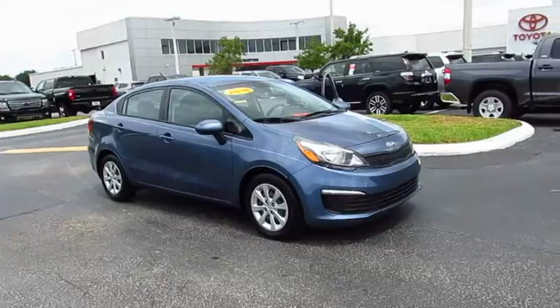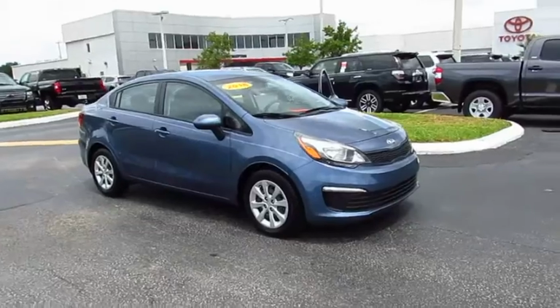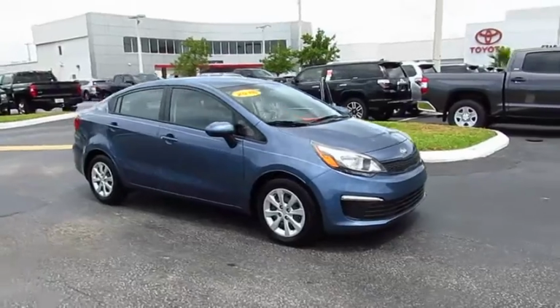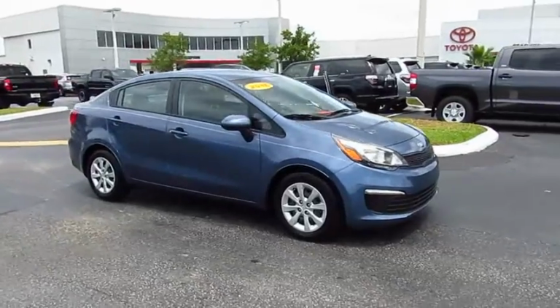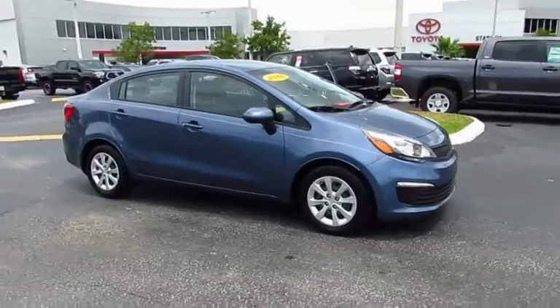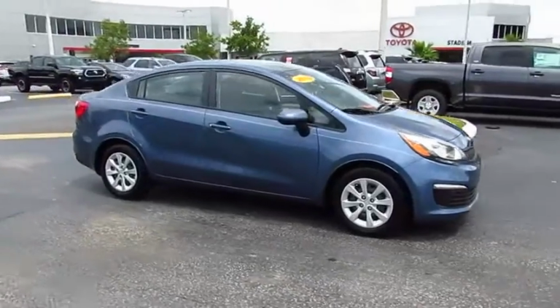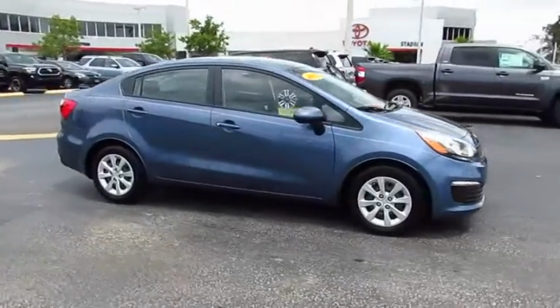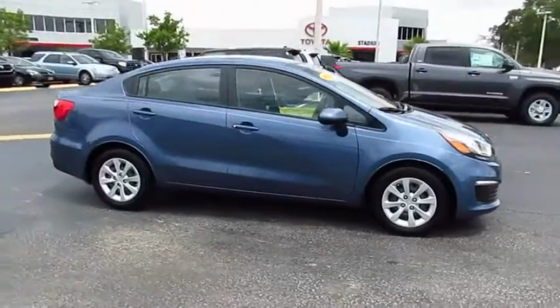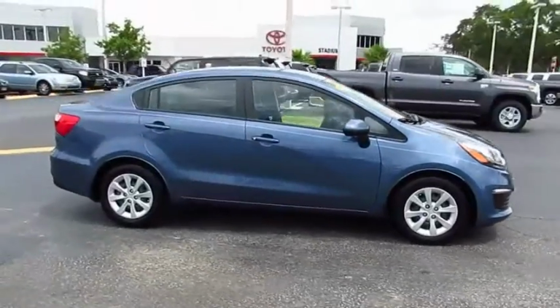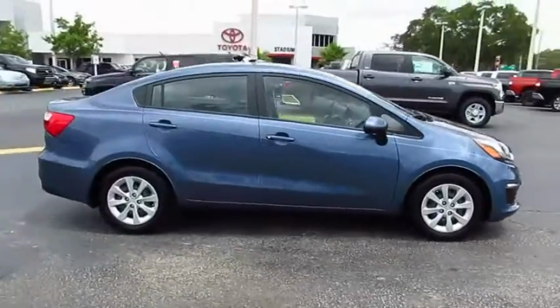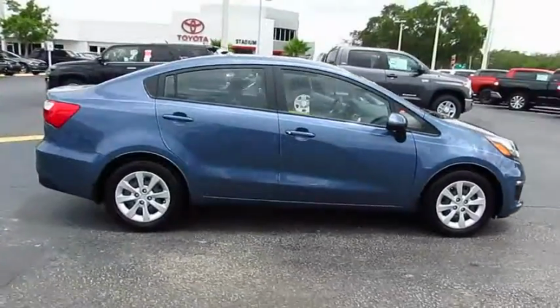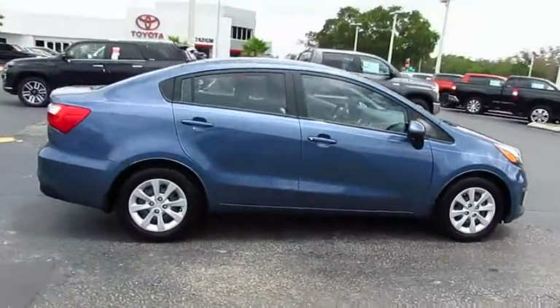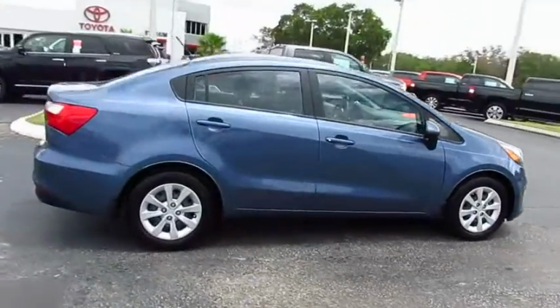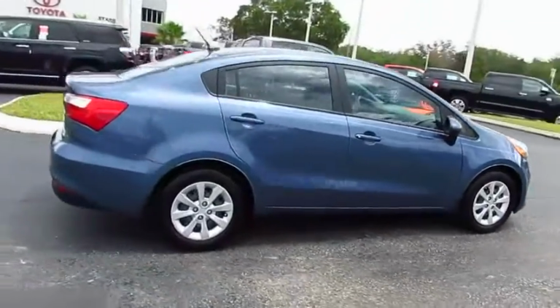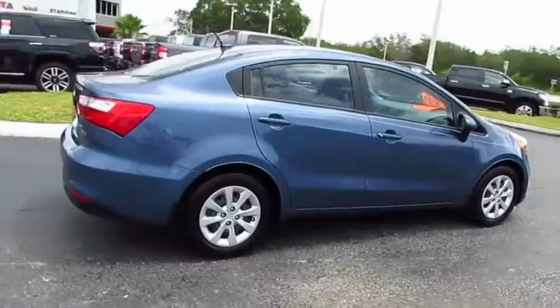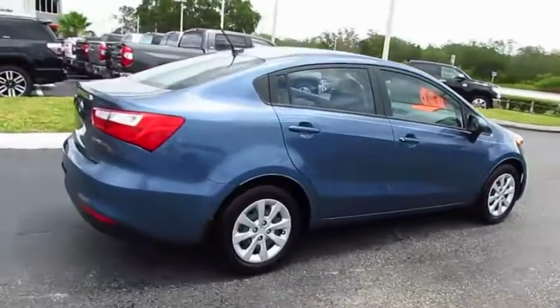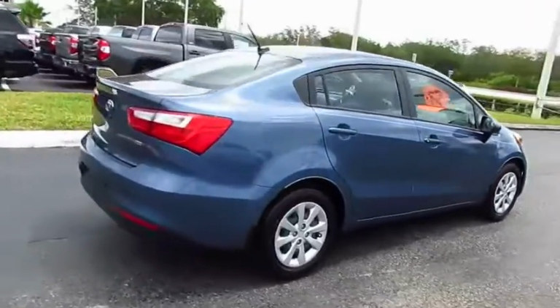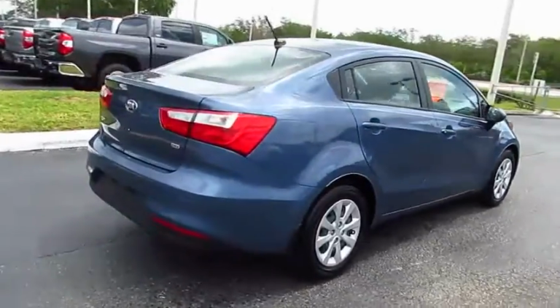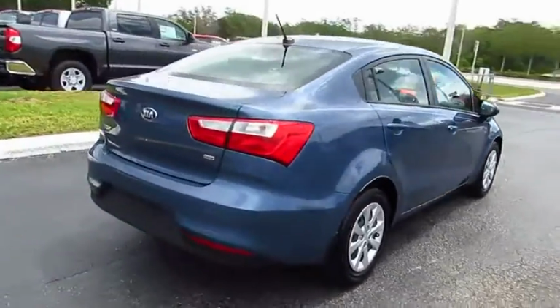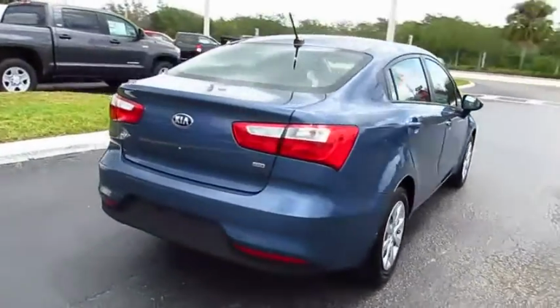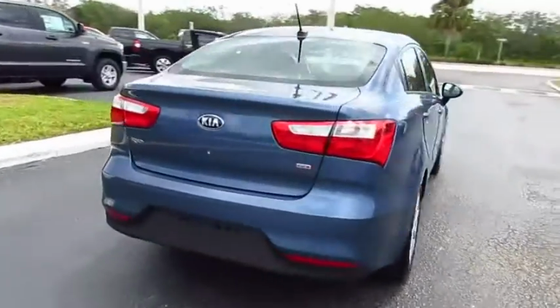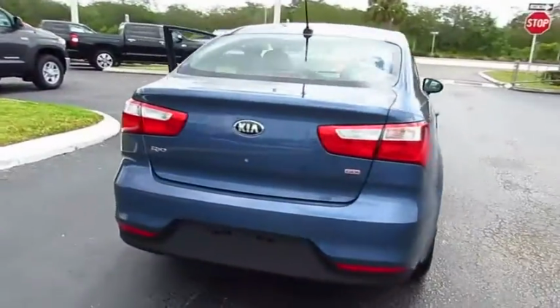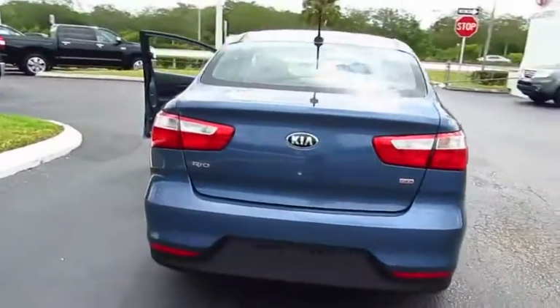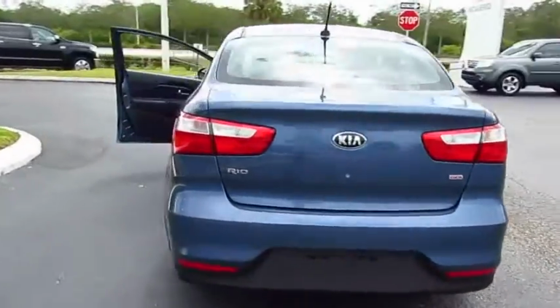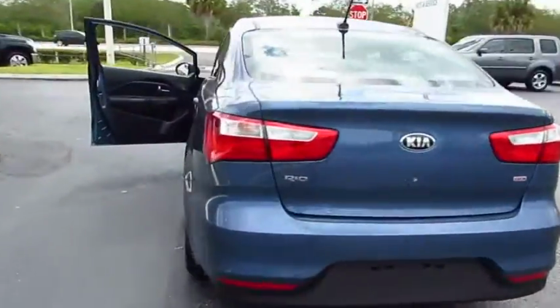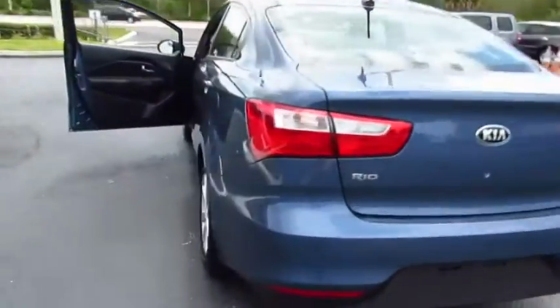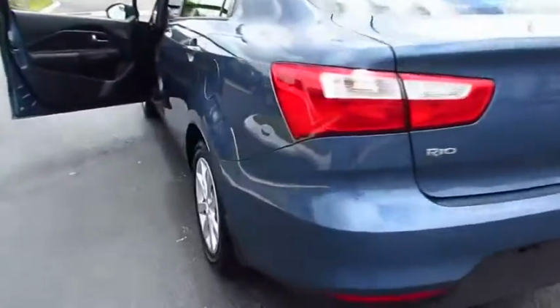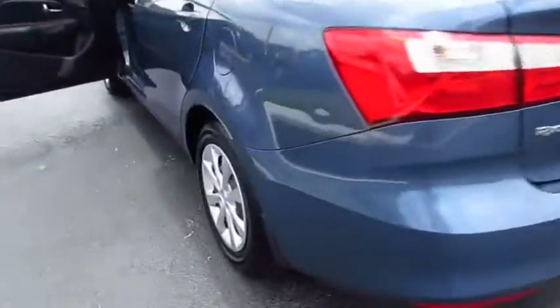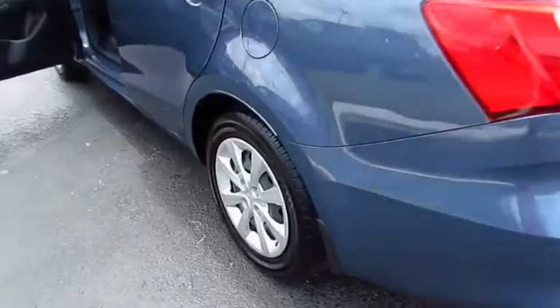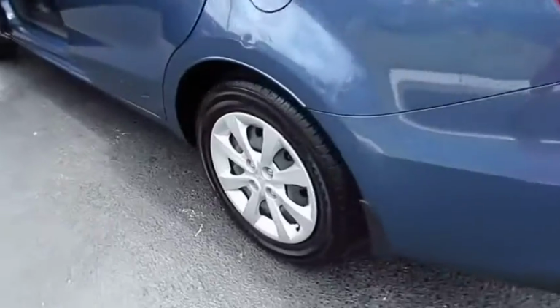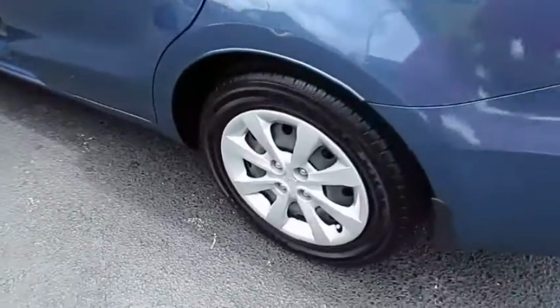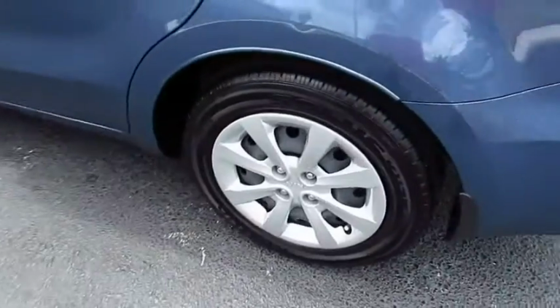2016 Rio. The Rio delivers sprightly performance, great fuel economy, and agile handling, all in a stylish package. This vehicle has less than 4,000 miles.